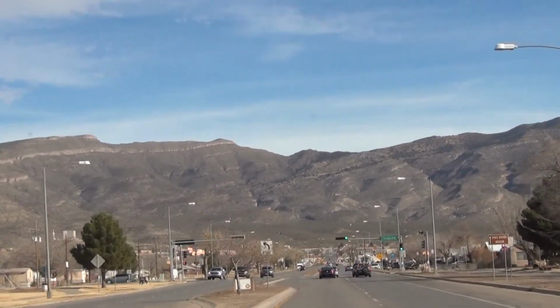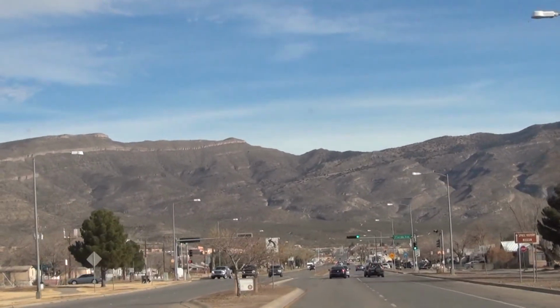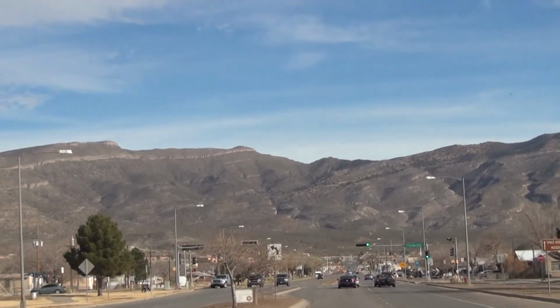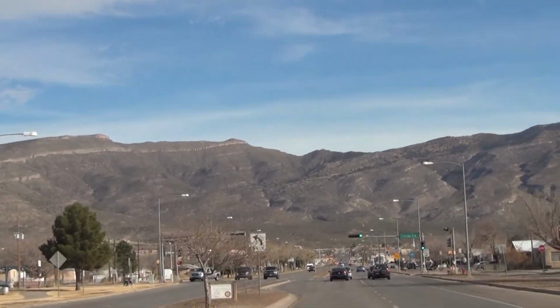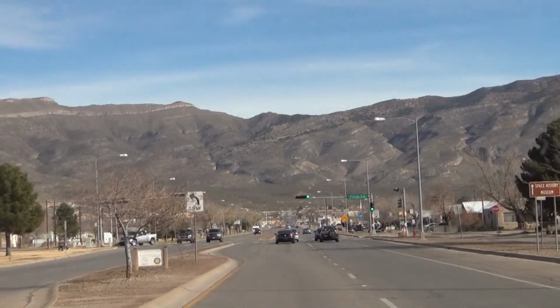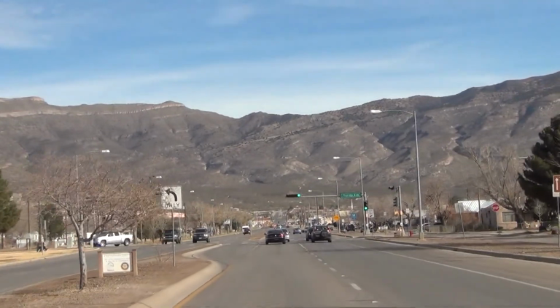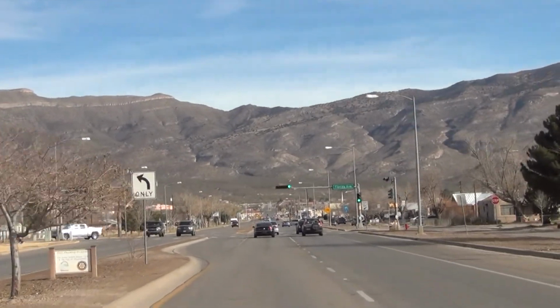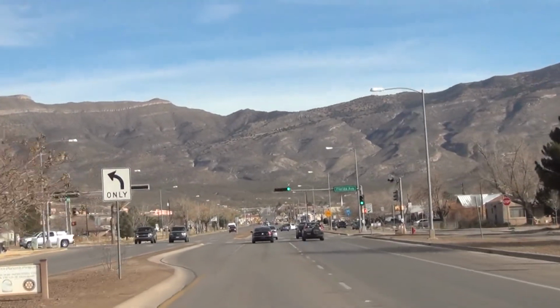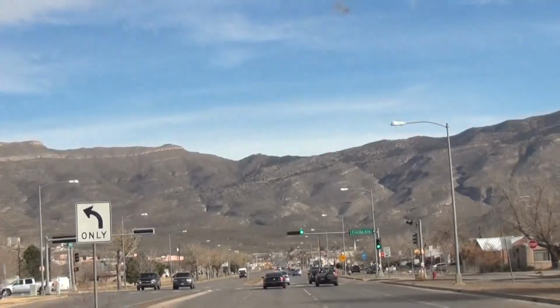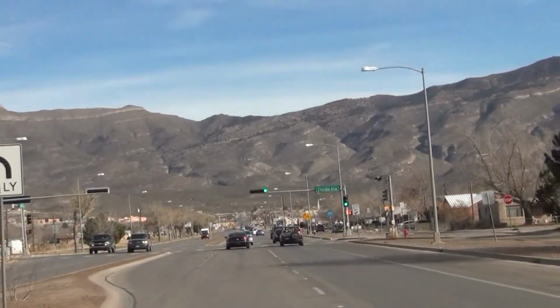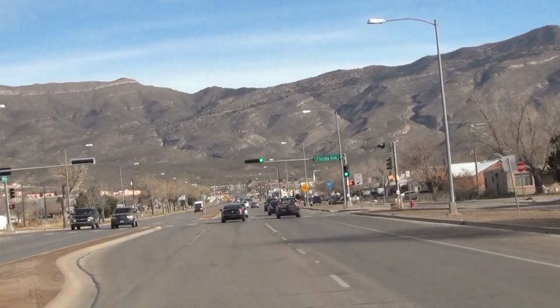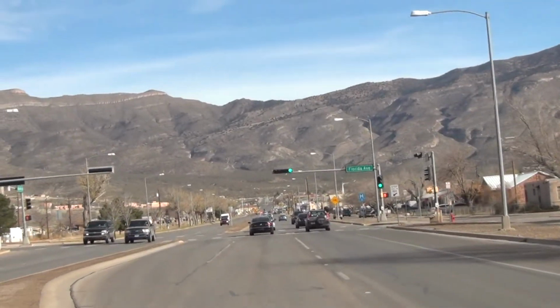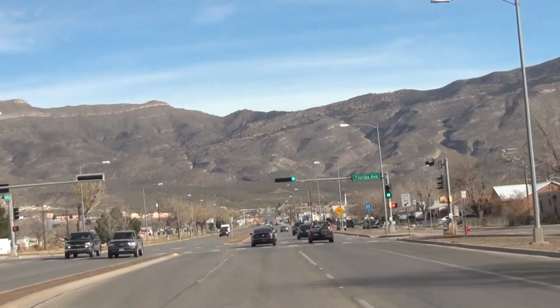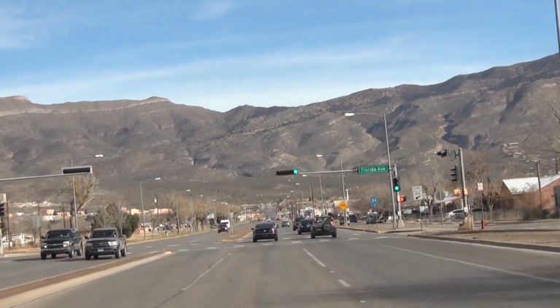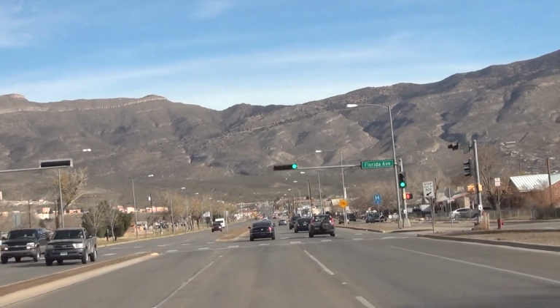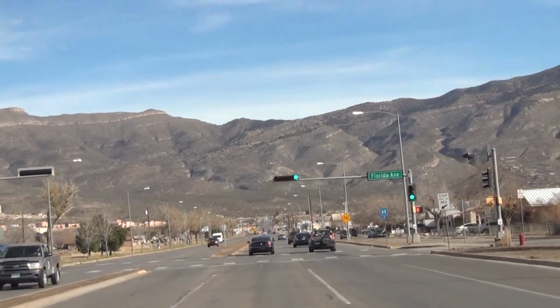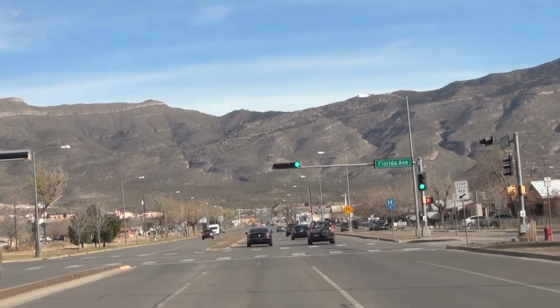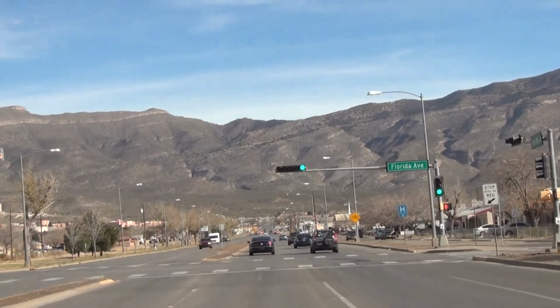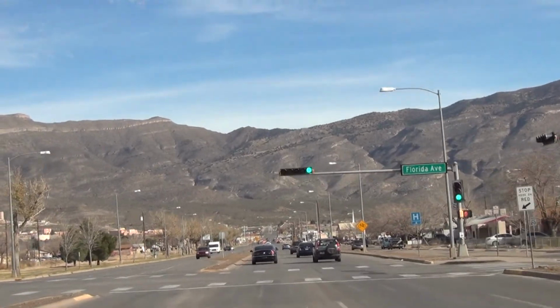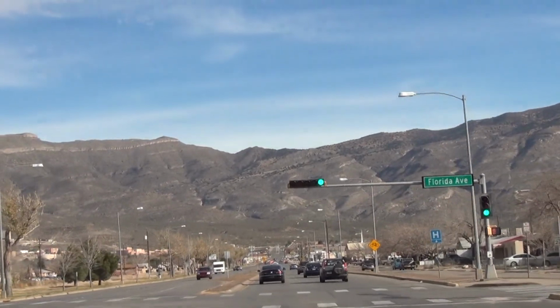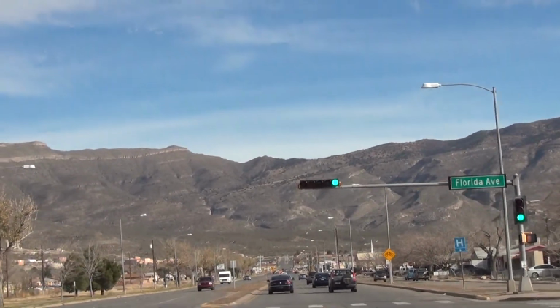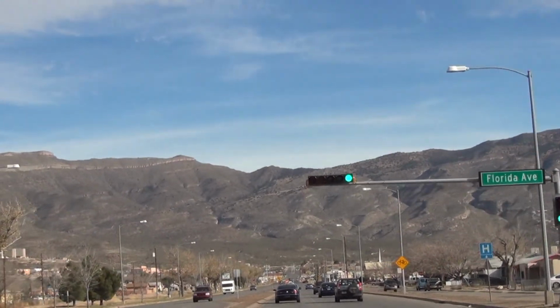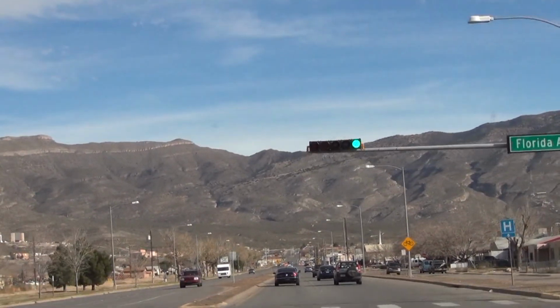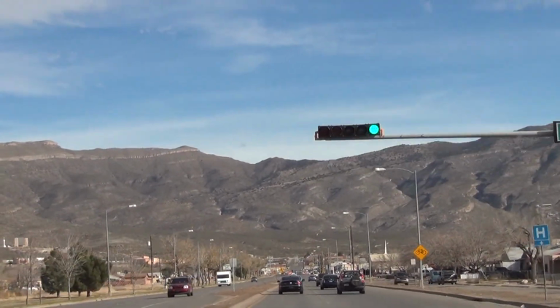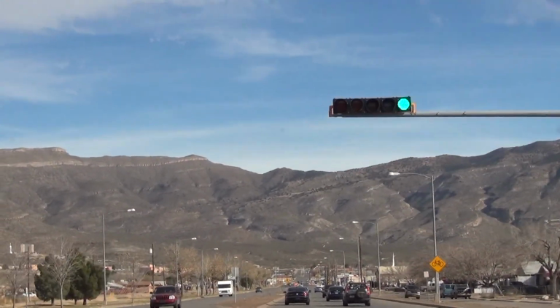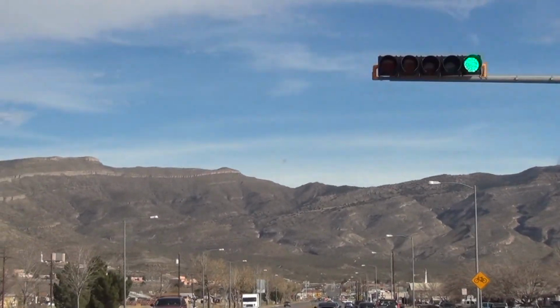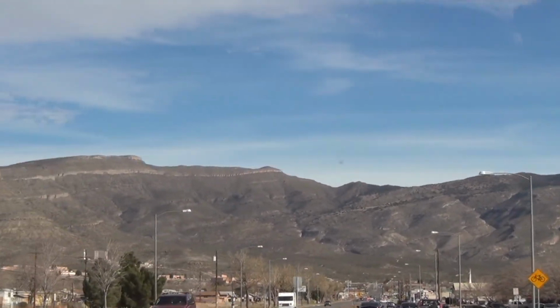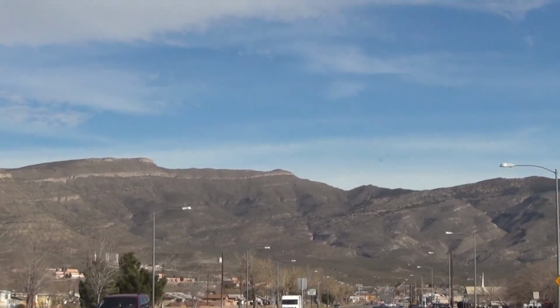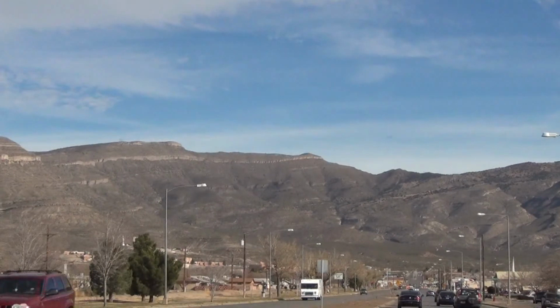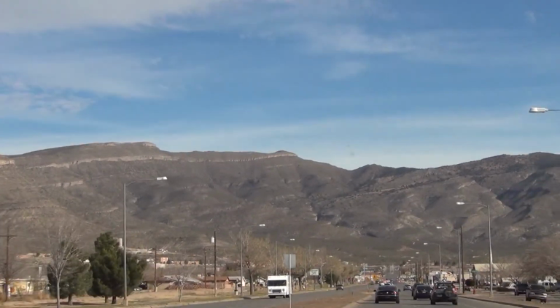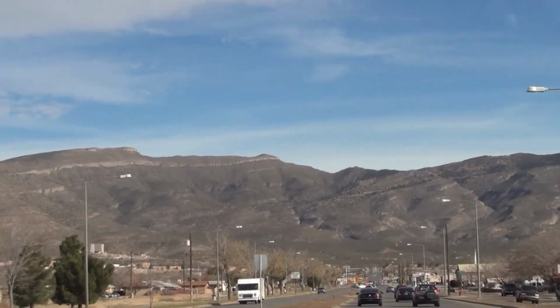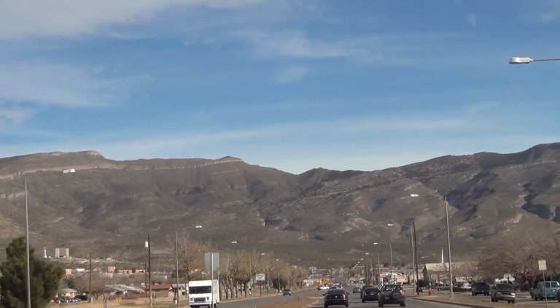This is an oddly named street, because the east-west streets are usually numbered, and the north-south ones are states. So this was probably a new street, or they just renamed it.